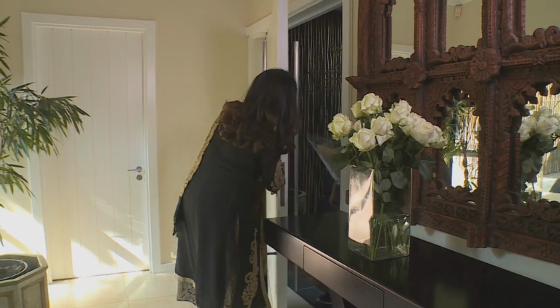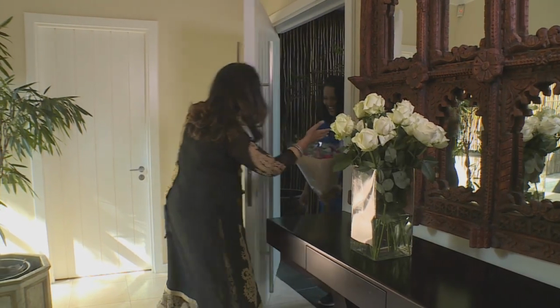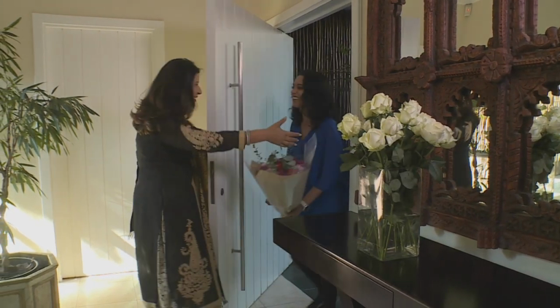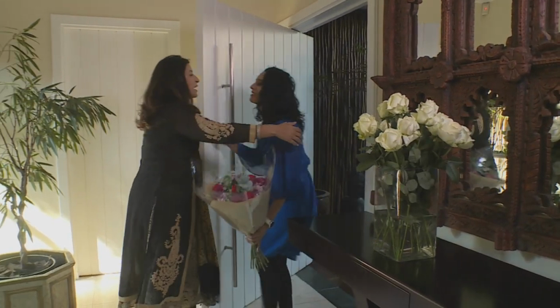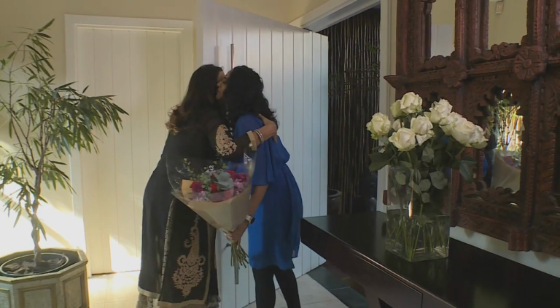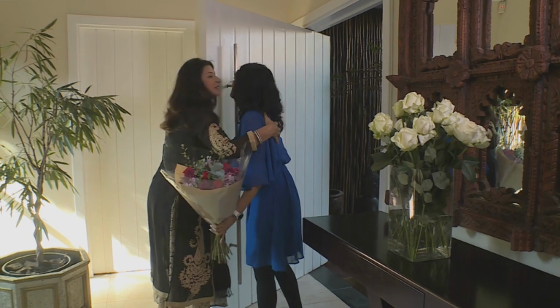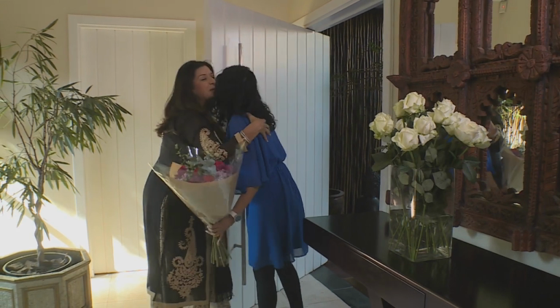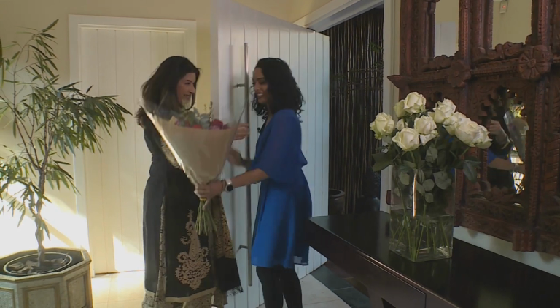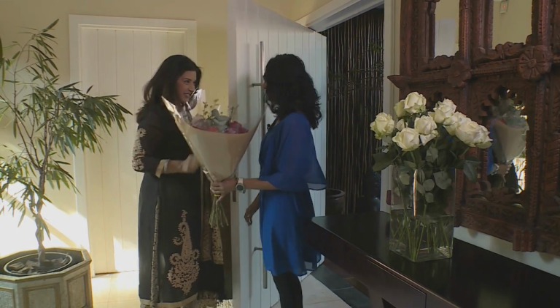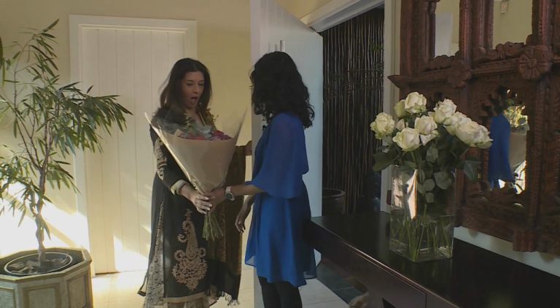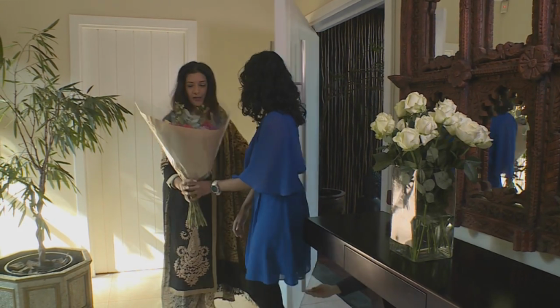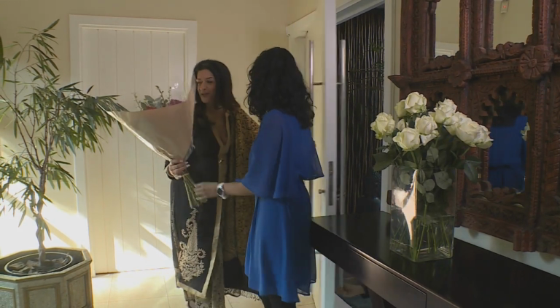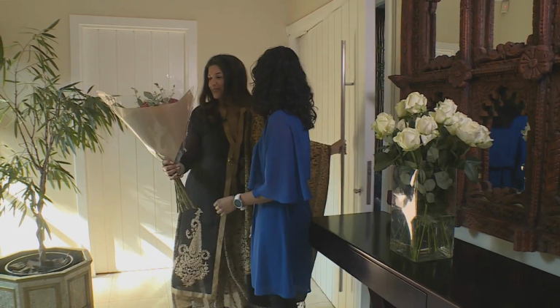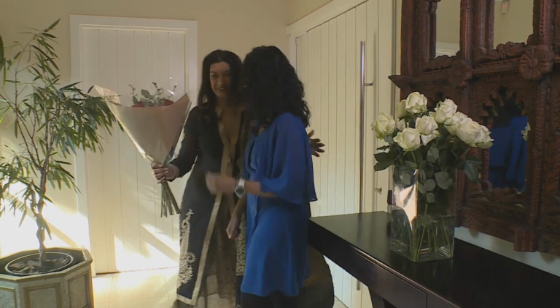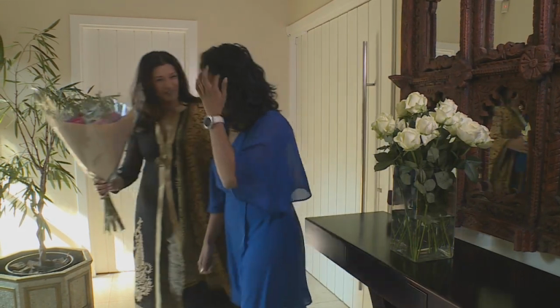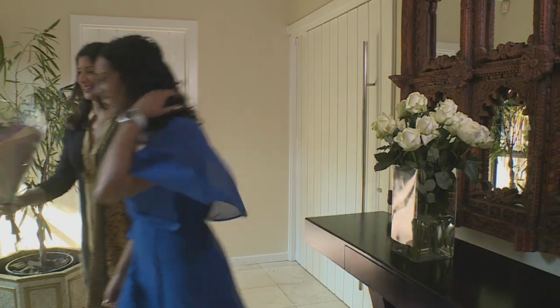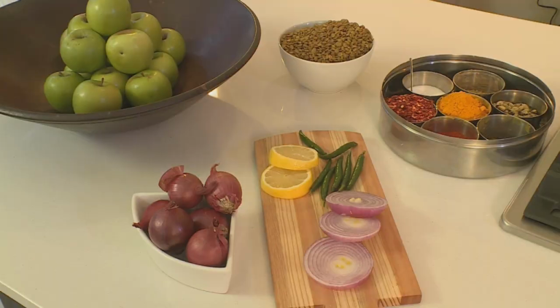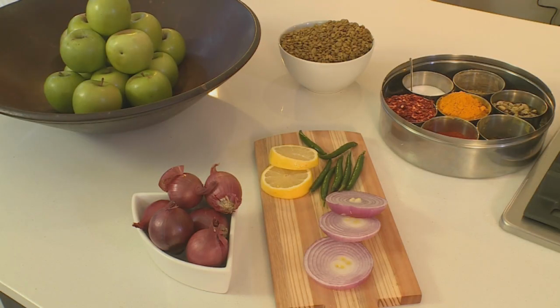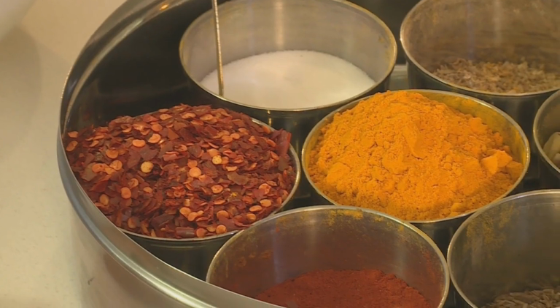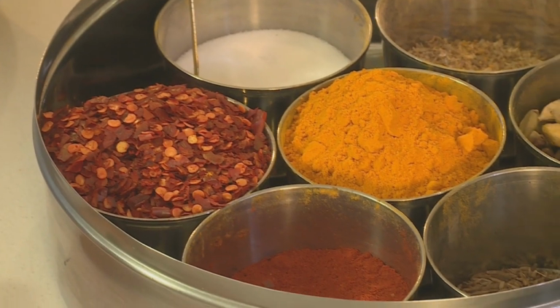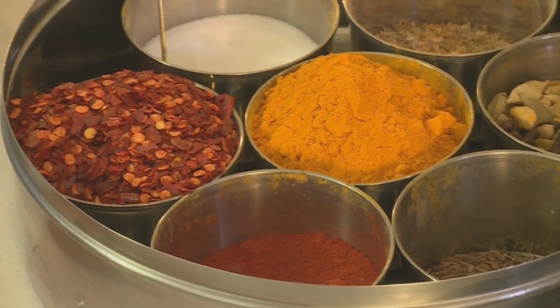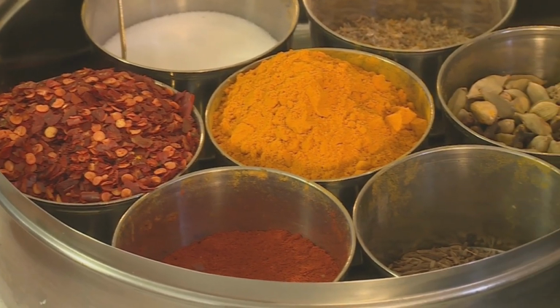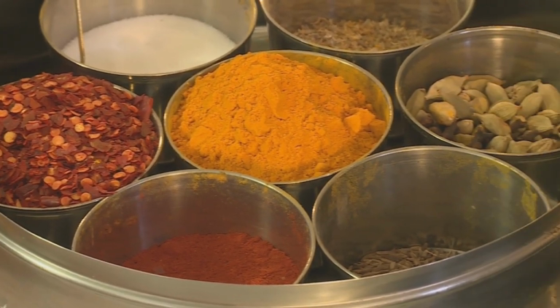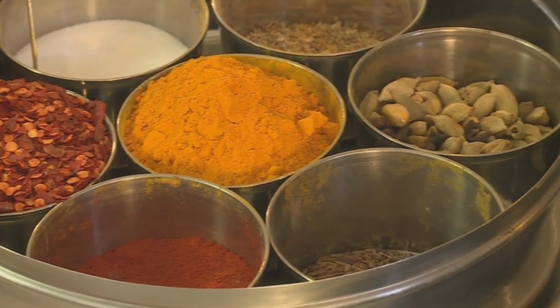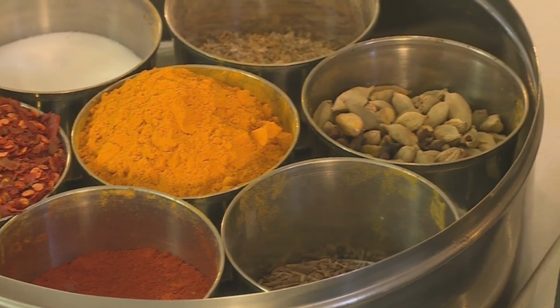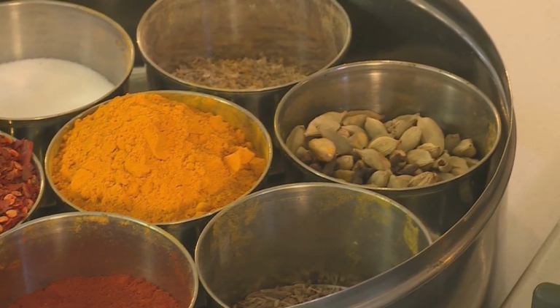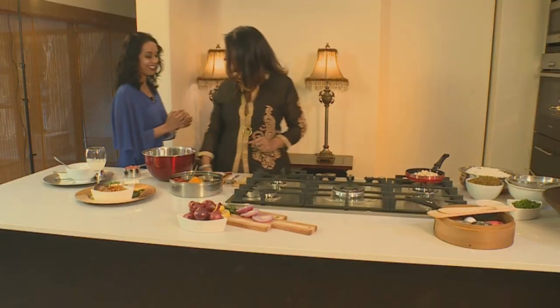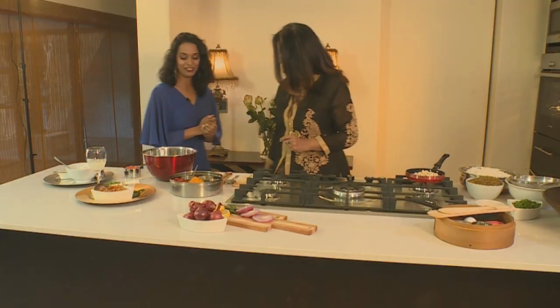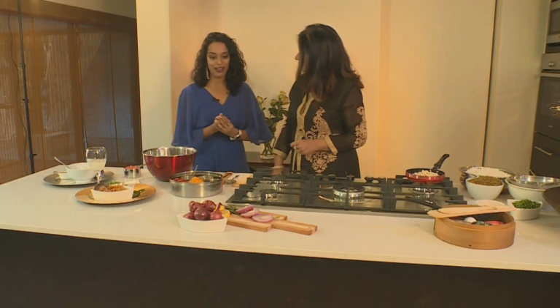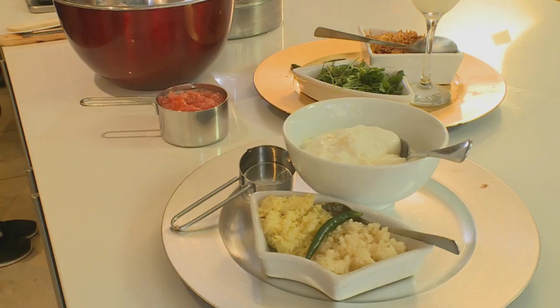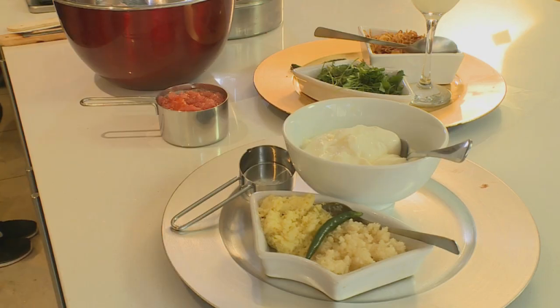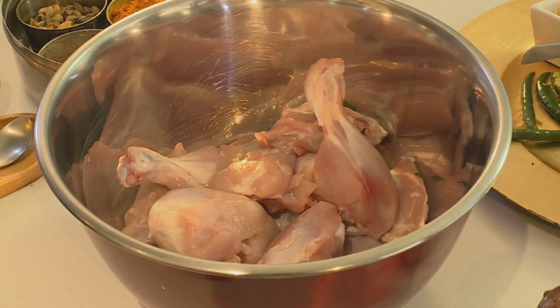Hello! Welcome to my kitchen. Thank you so much. What are we doing today? It looks amazing.